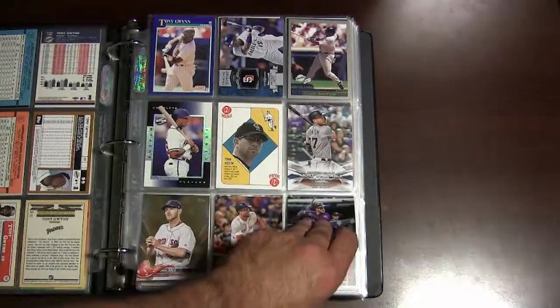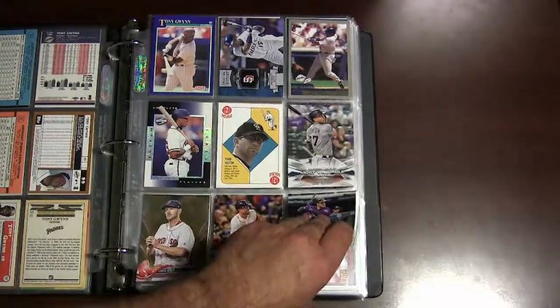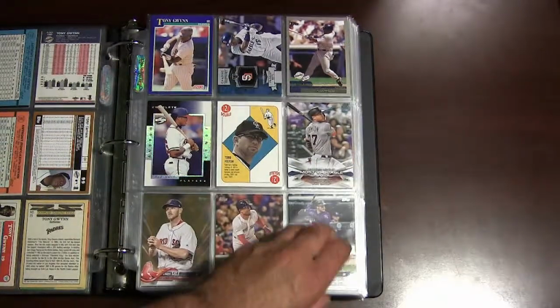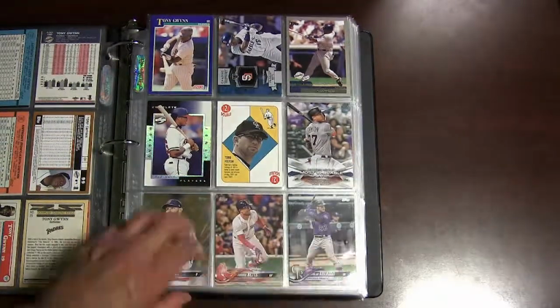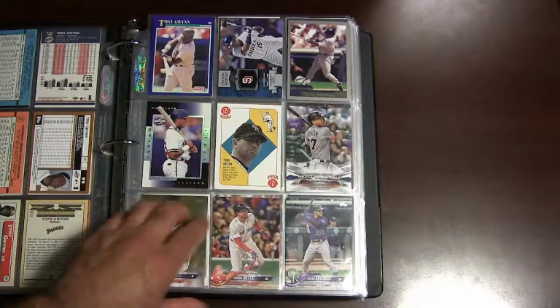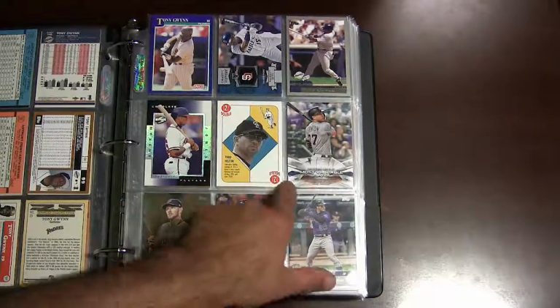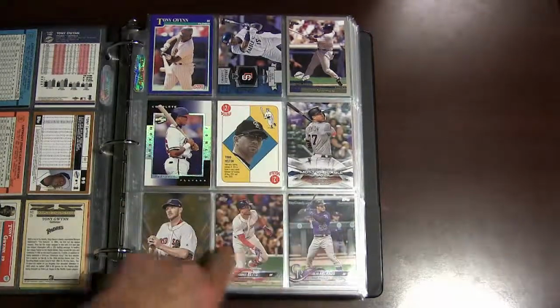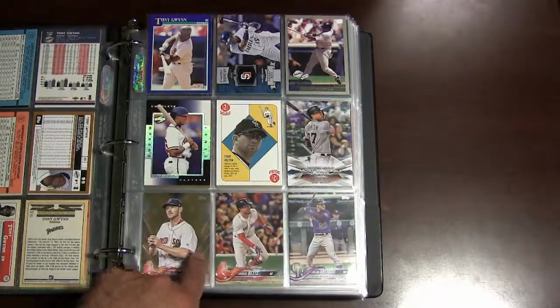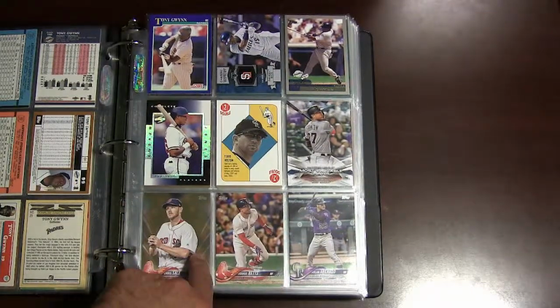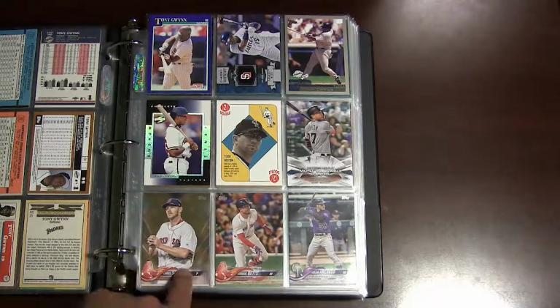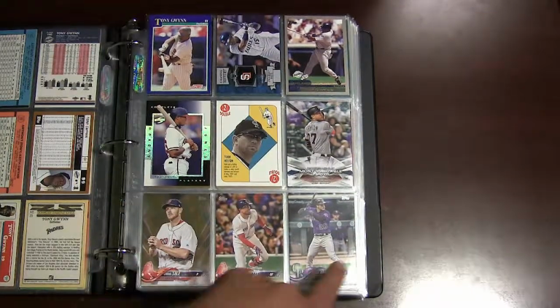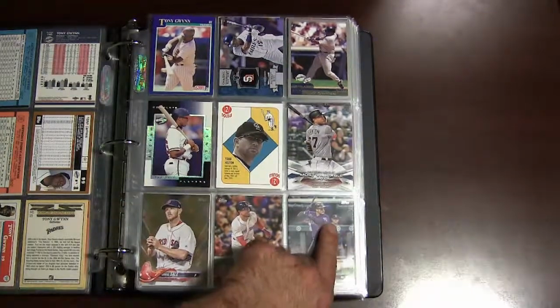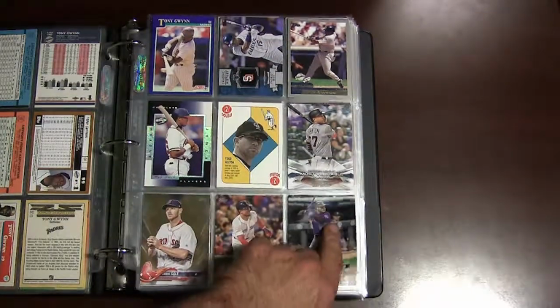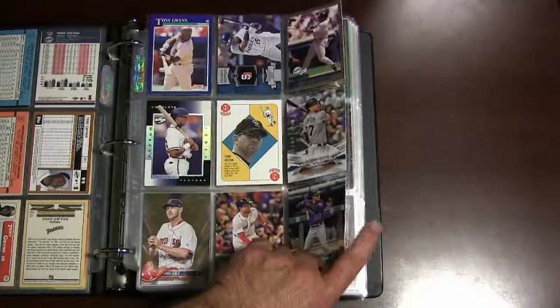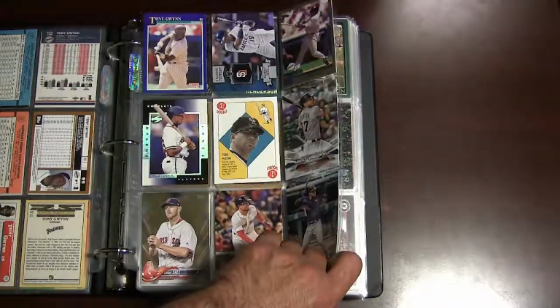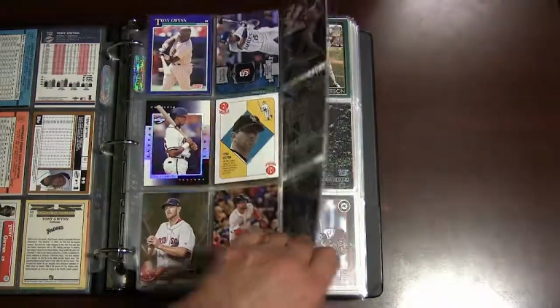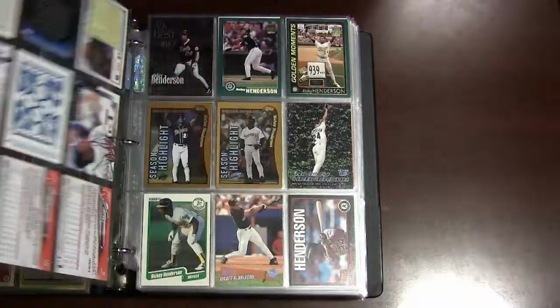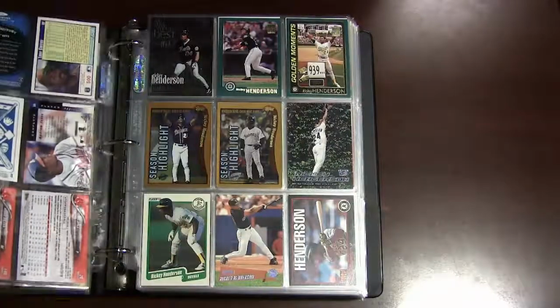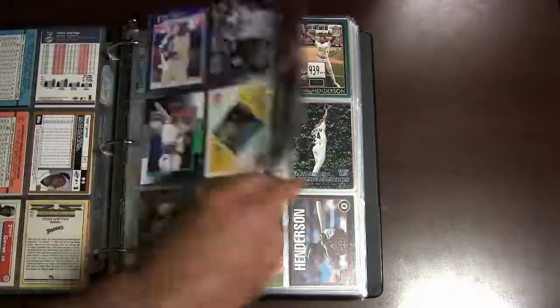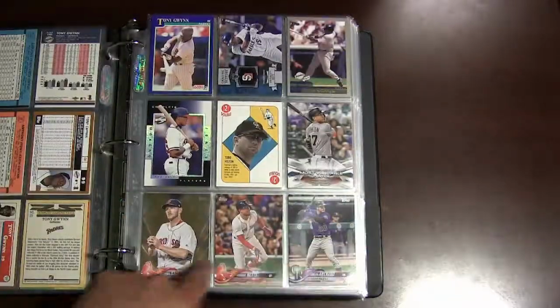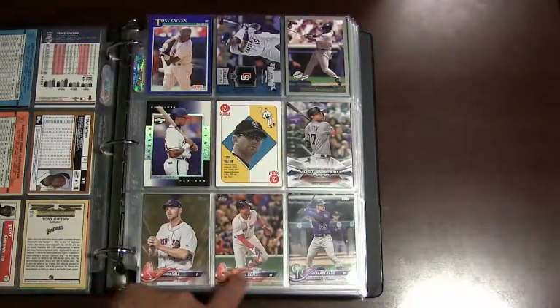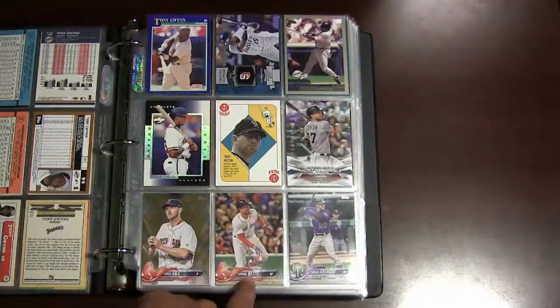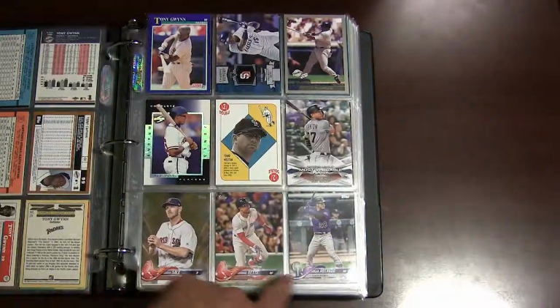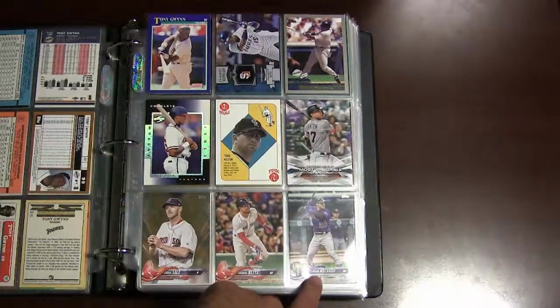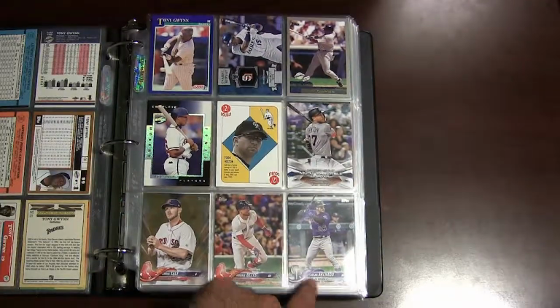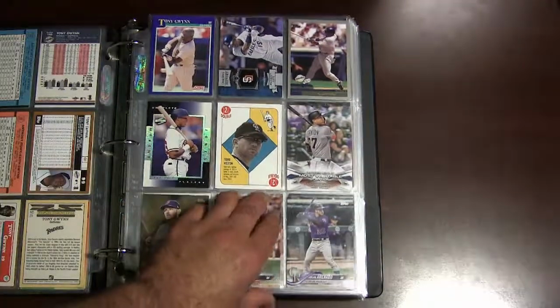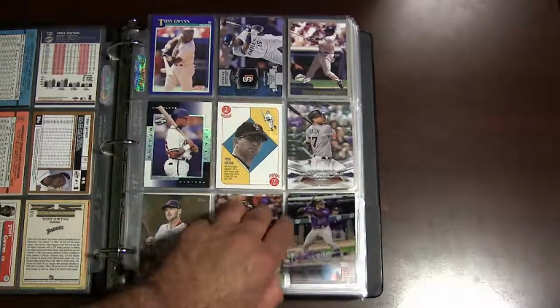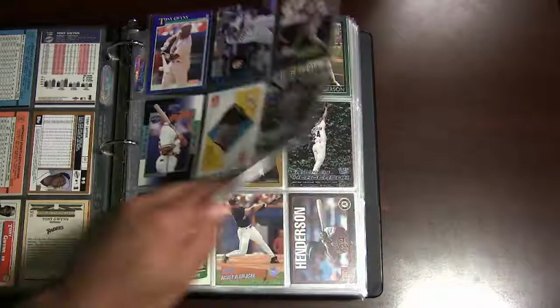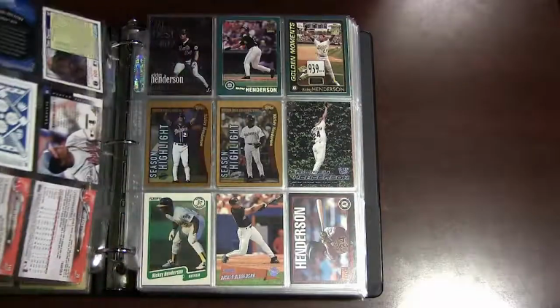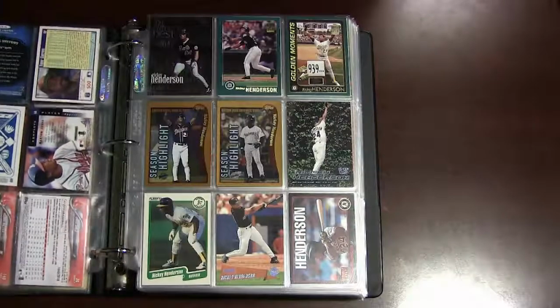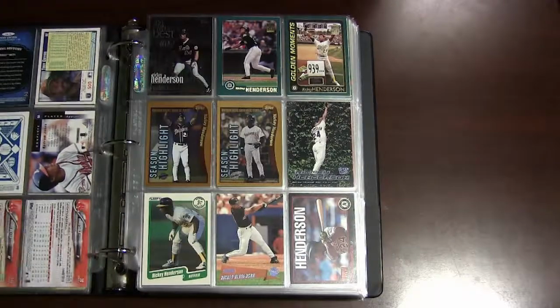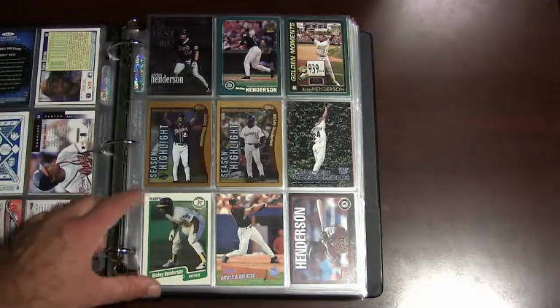Moving on to some Andruw Jones and there's some Todd Helton cards. There are some other loose cards mixed in here from last year actually — there's Mookie Betts, Chris Sale, and Nolan Arenado.